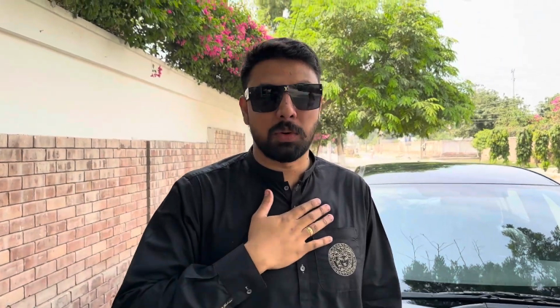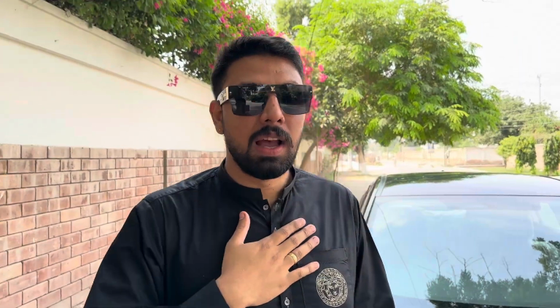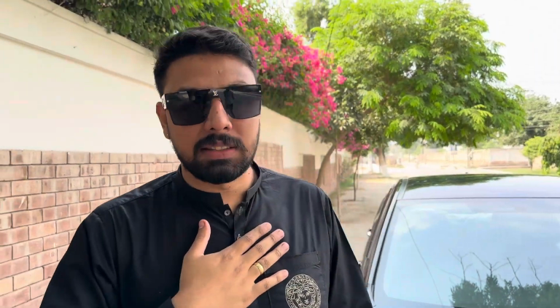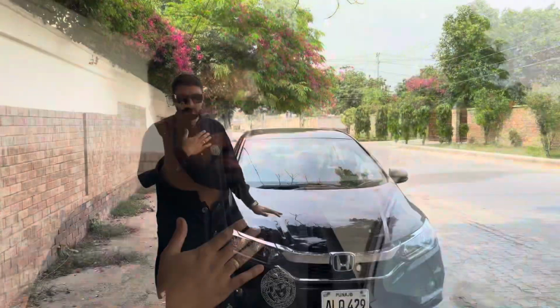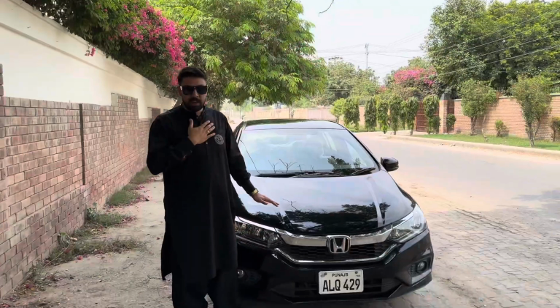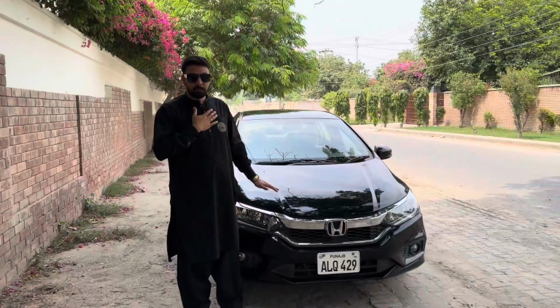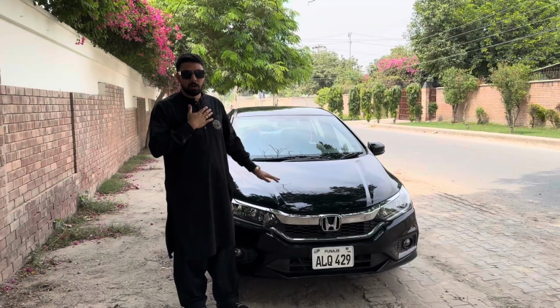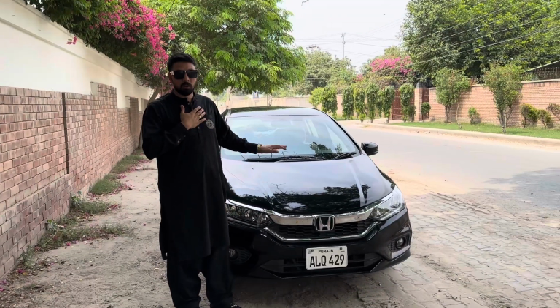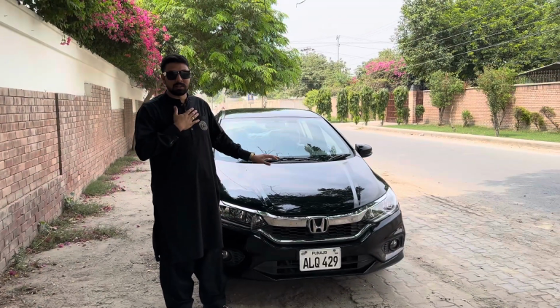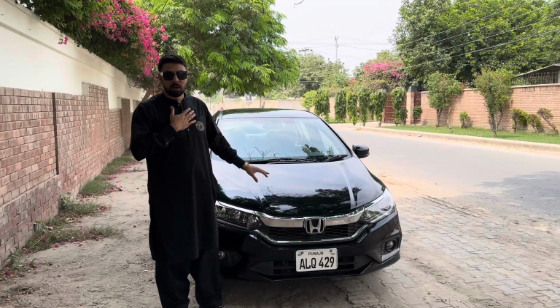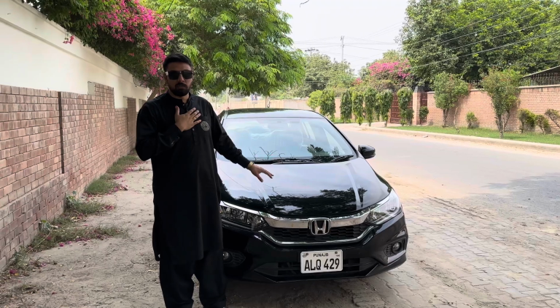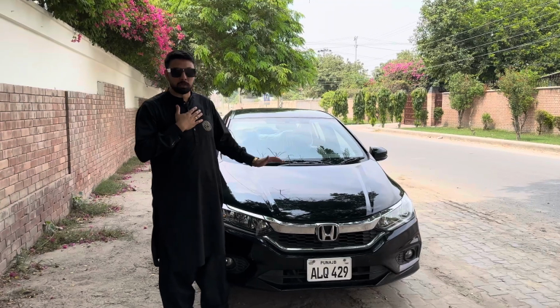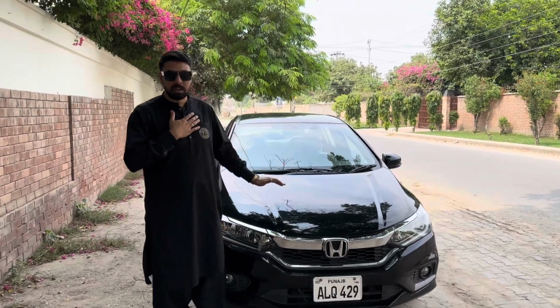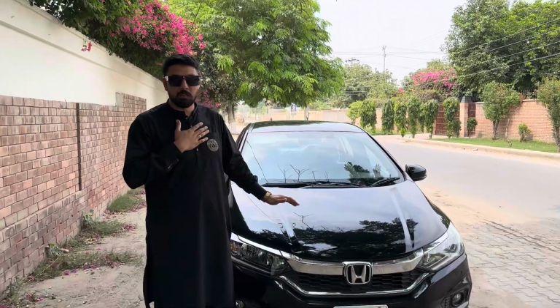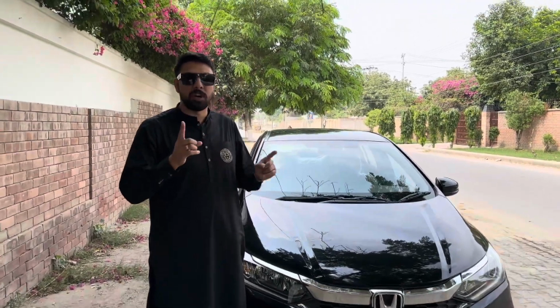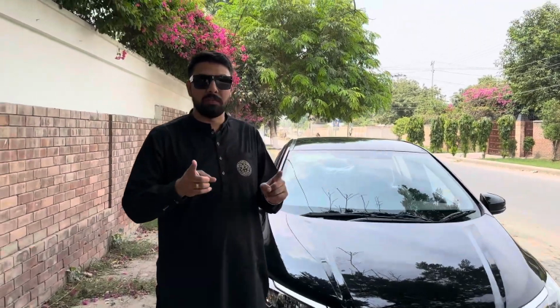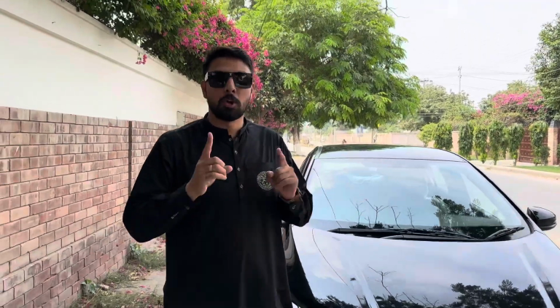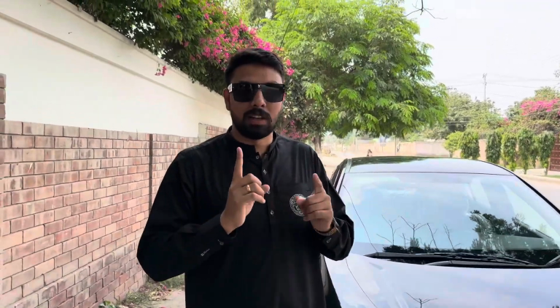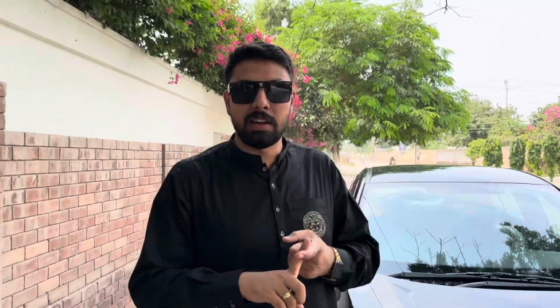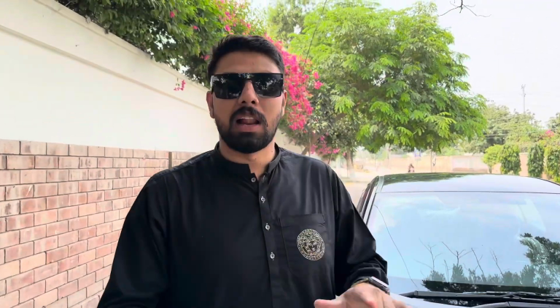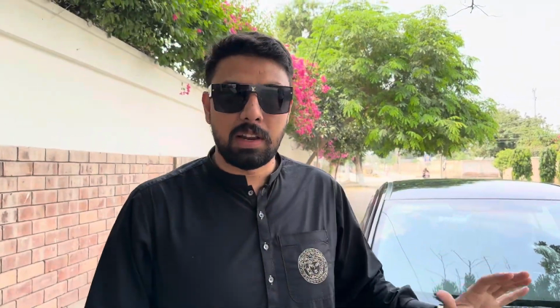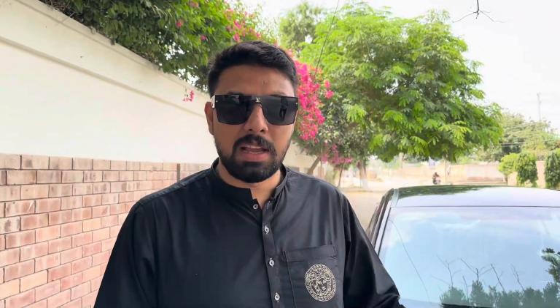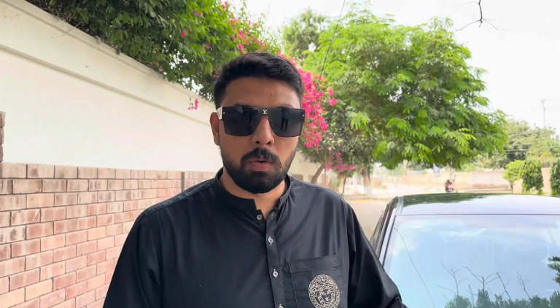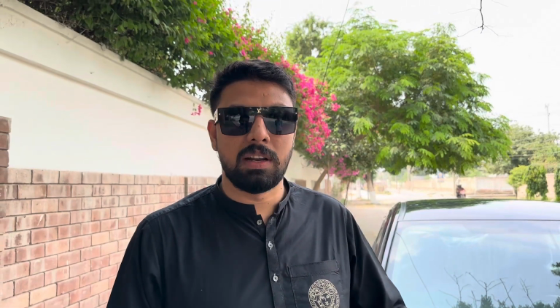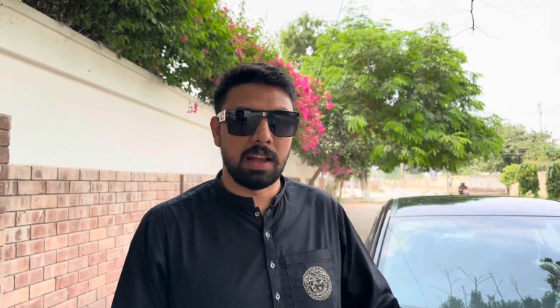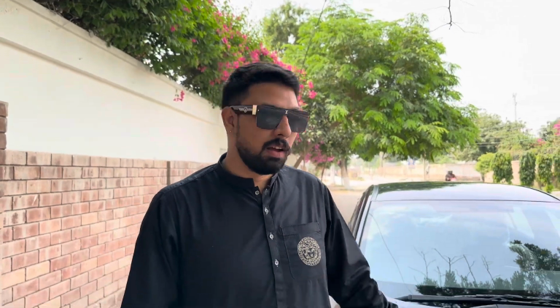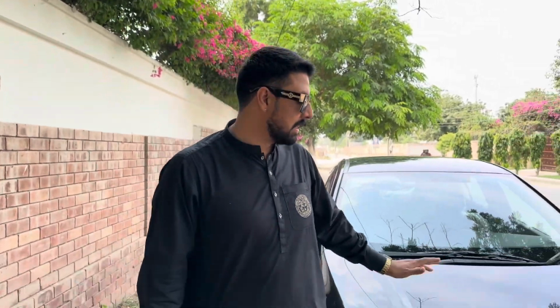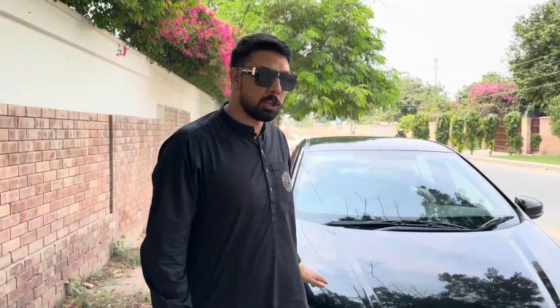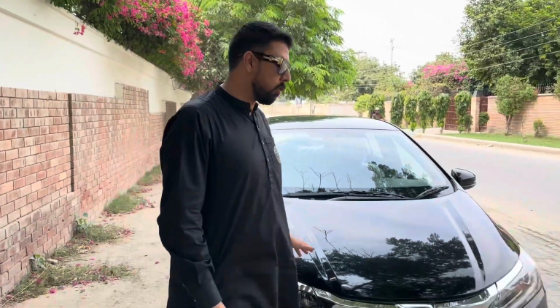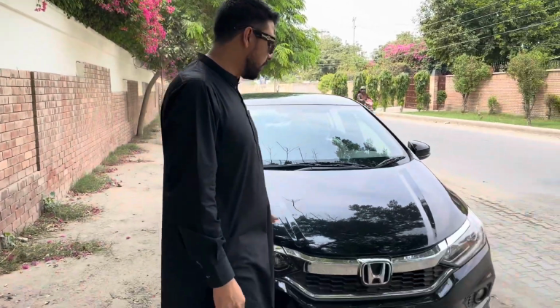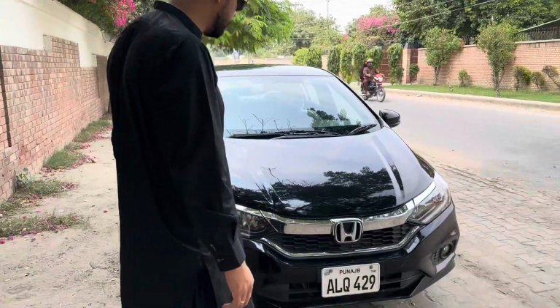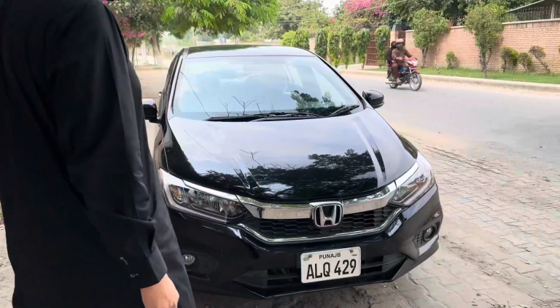Today this car is a City. It is a 2023 model, full option car, top of the line, automatic. Walk around, walk around.